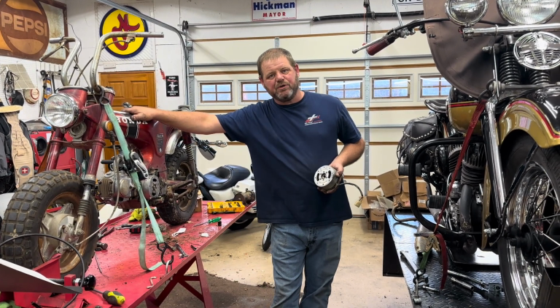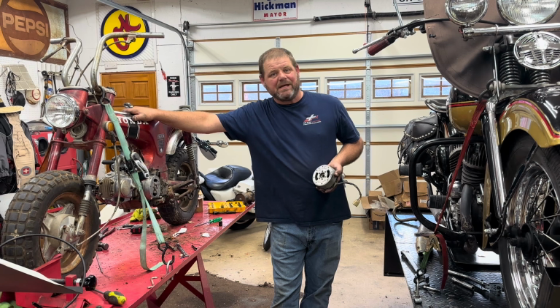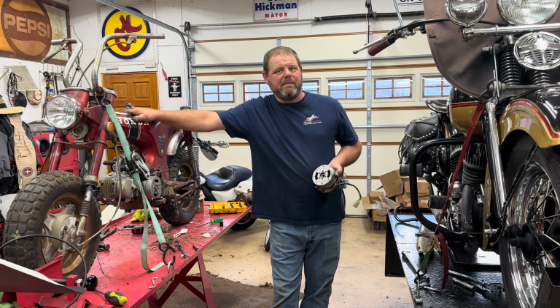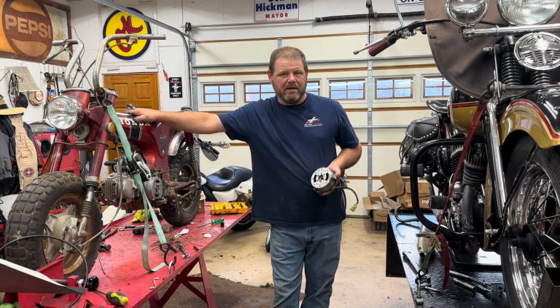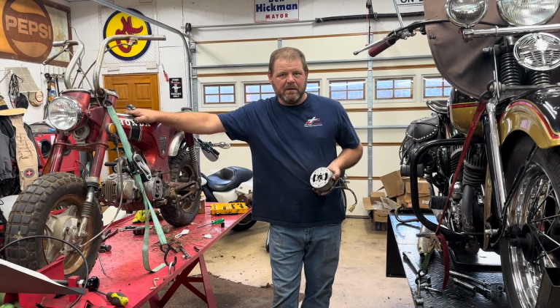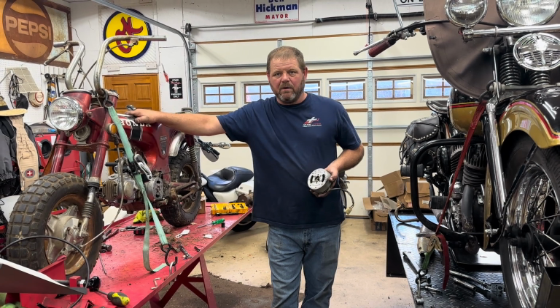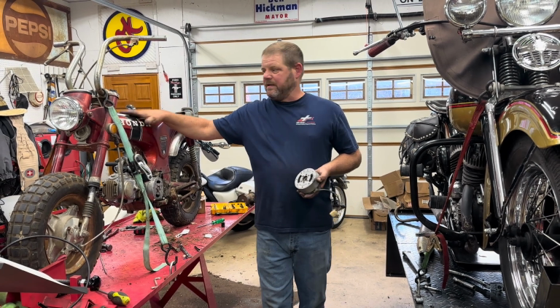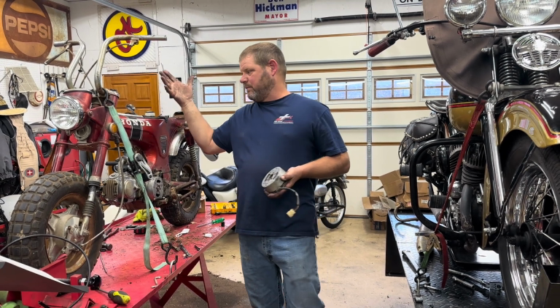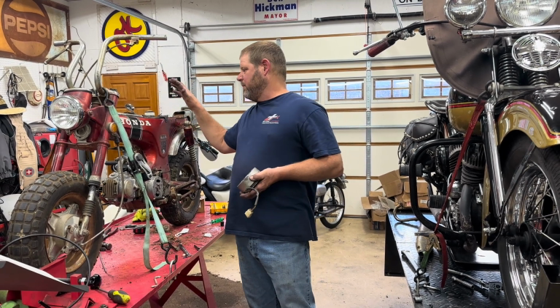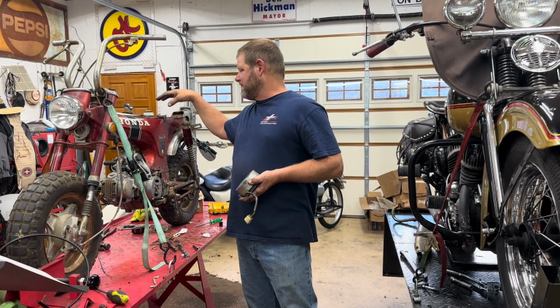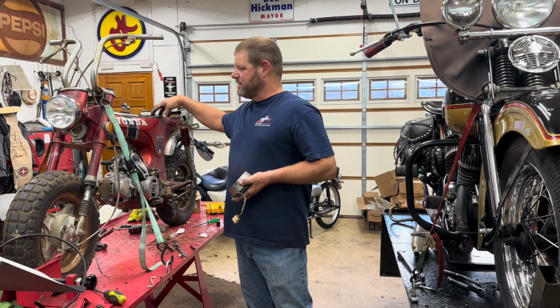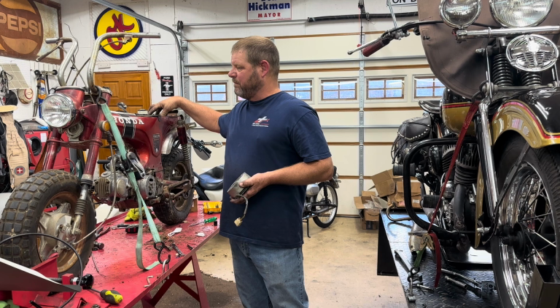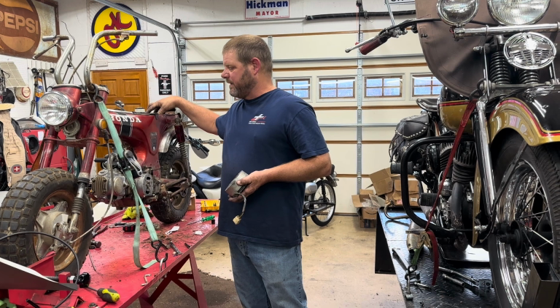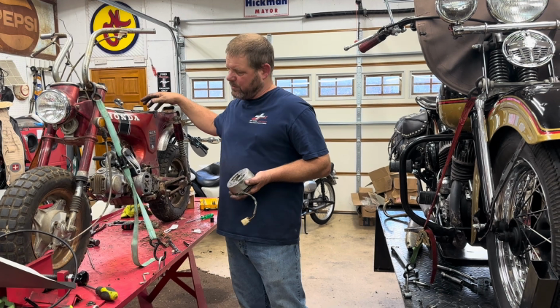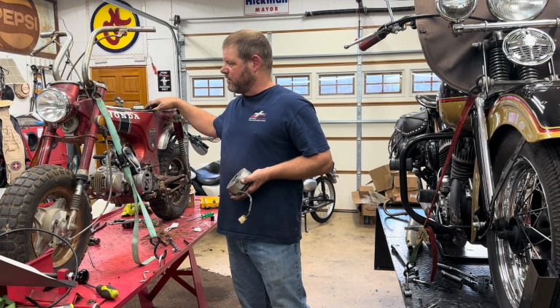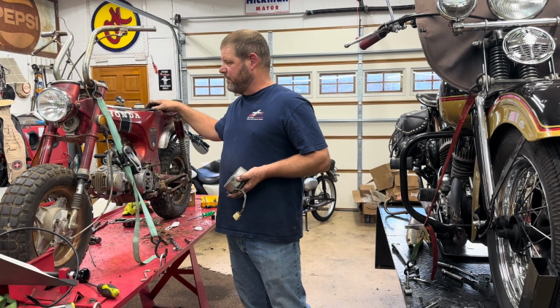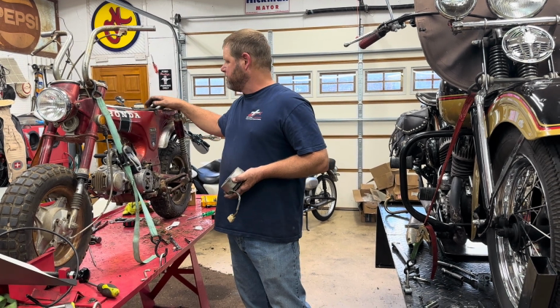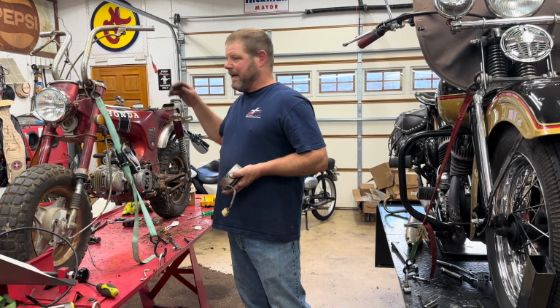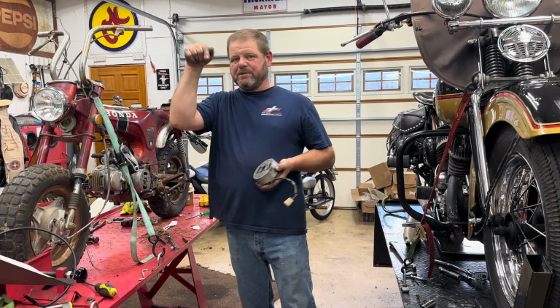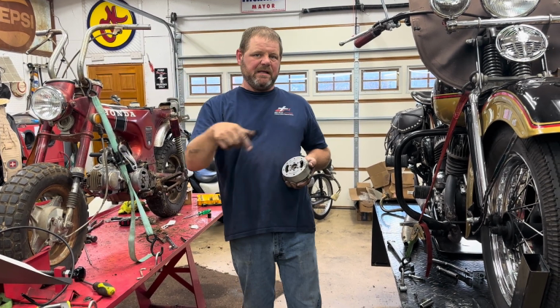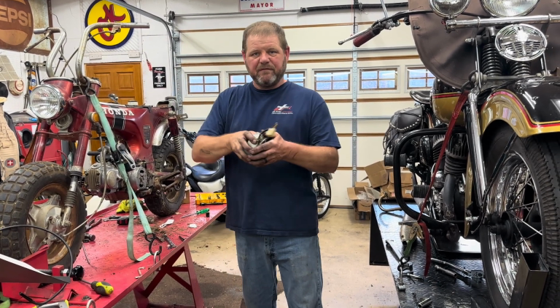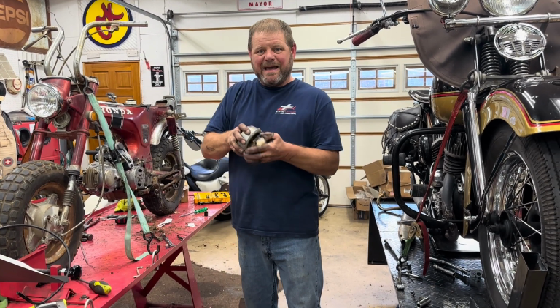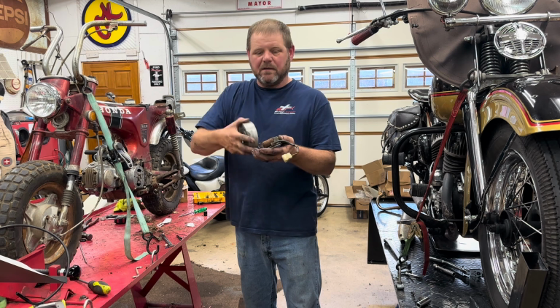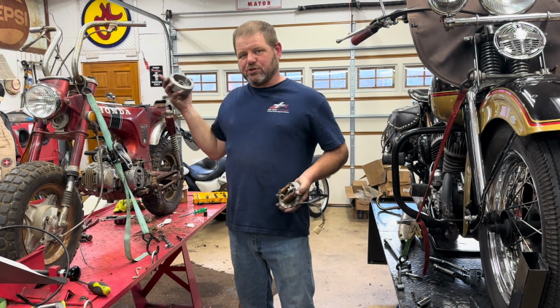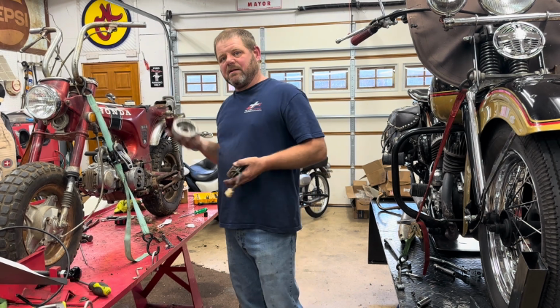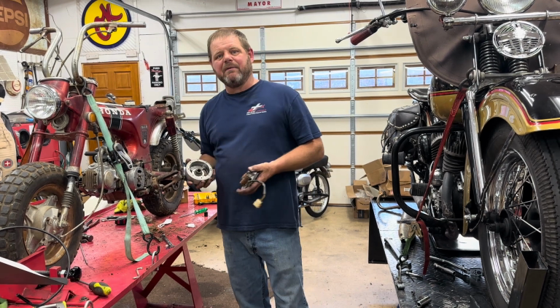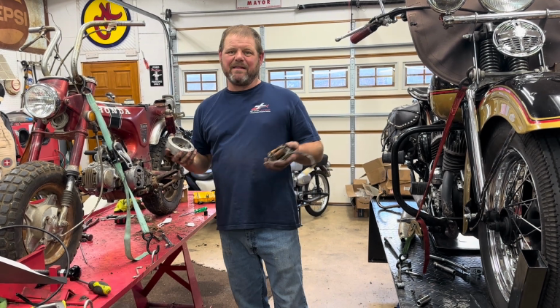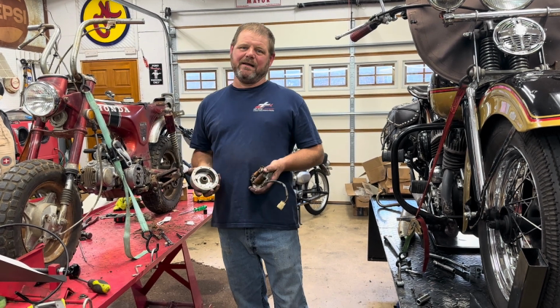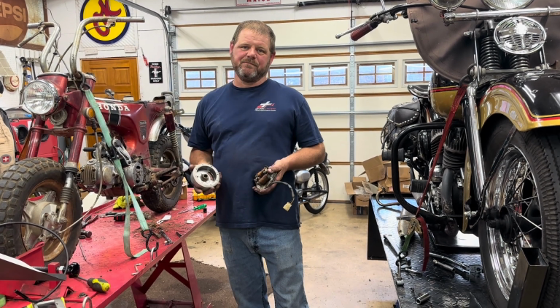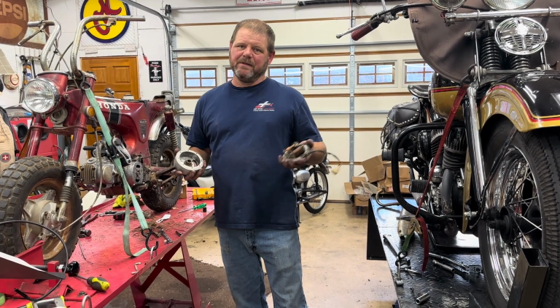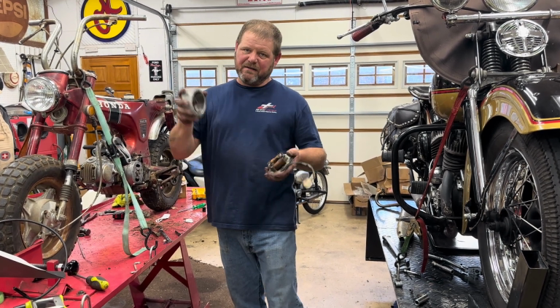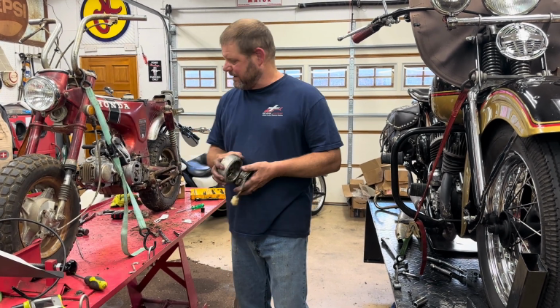What they do with these is they put a six-volt battery or a 12-volt depending on the year, and they would just feed off of this magneto straight into the battery. That's how they regulated it — it kind of fed into the battery.